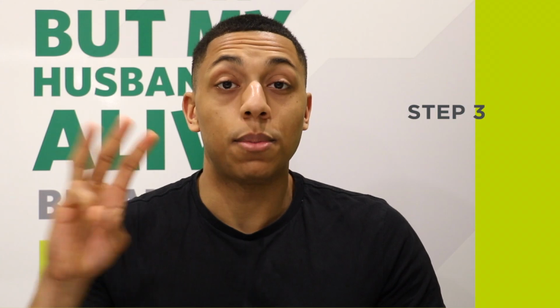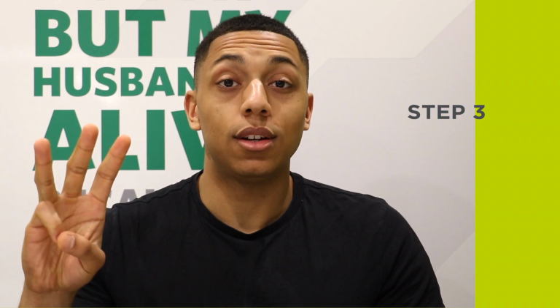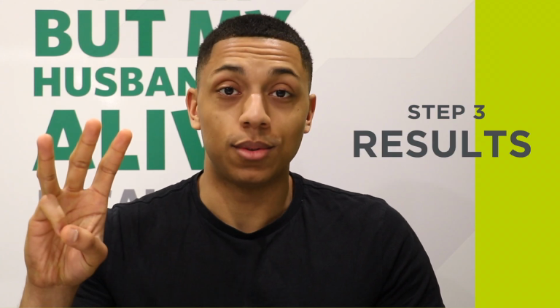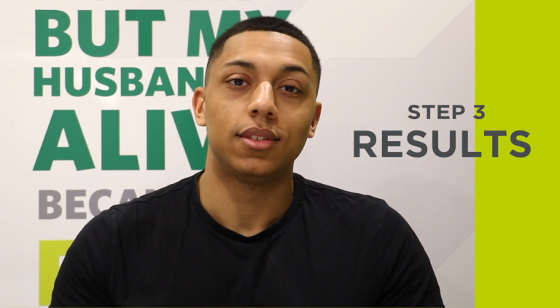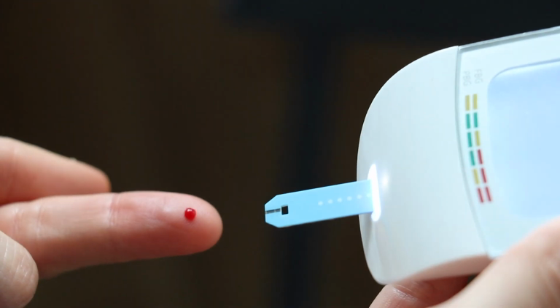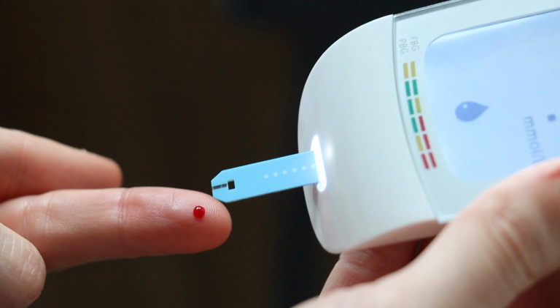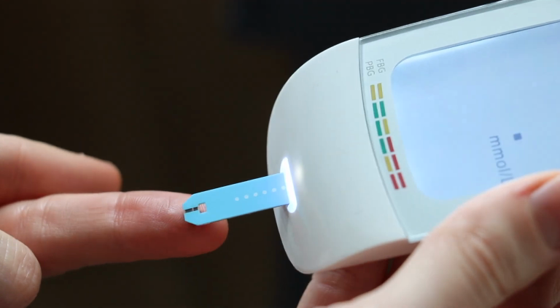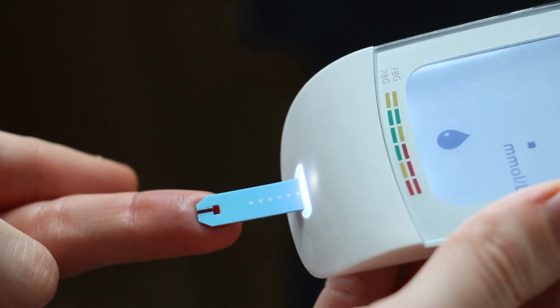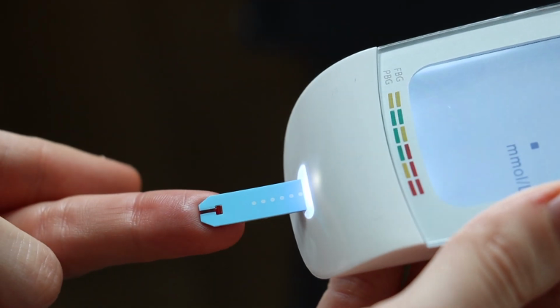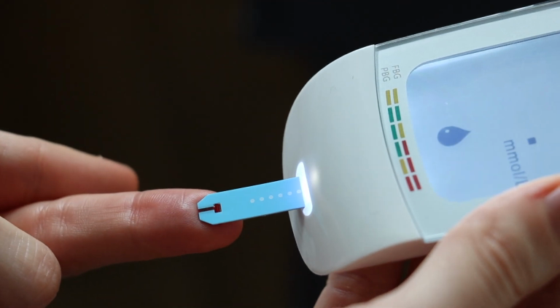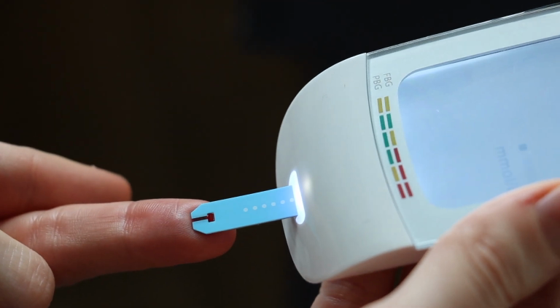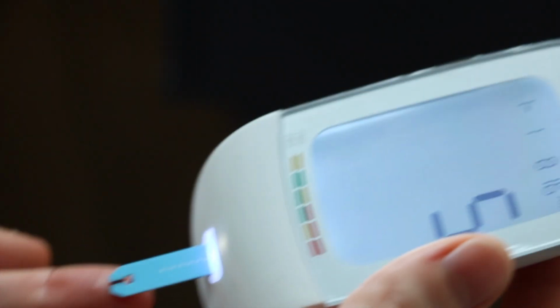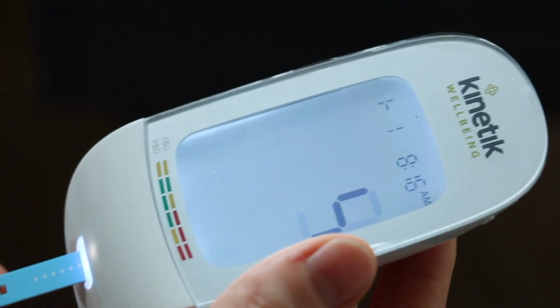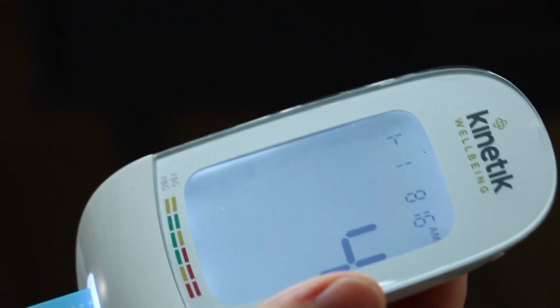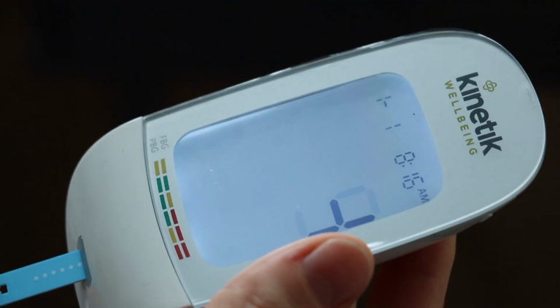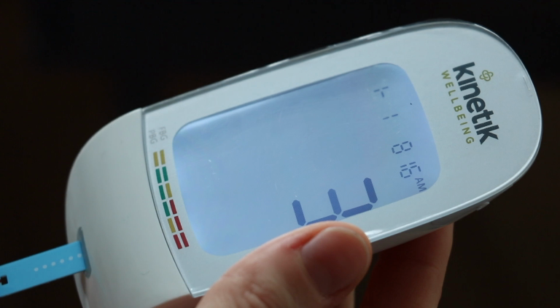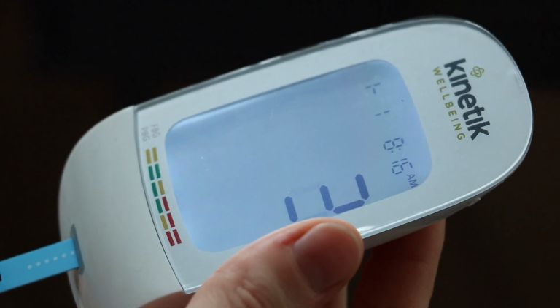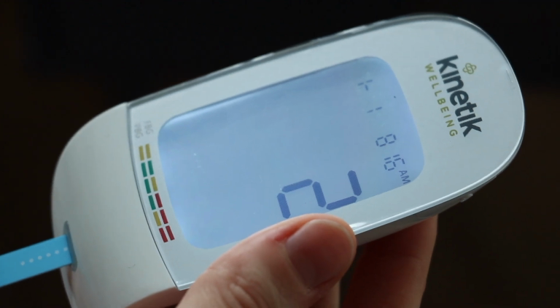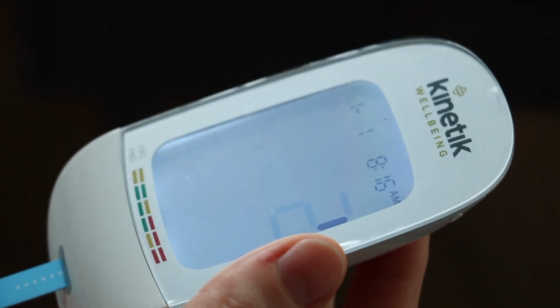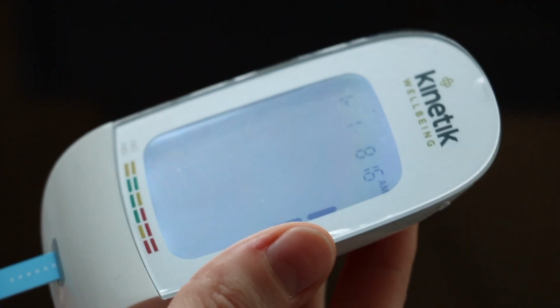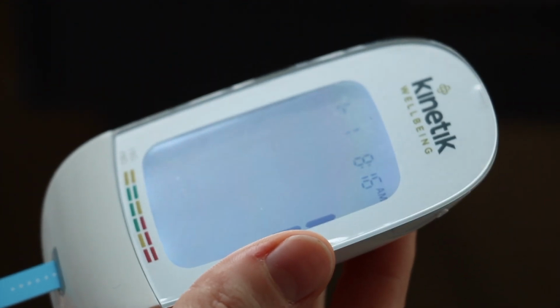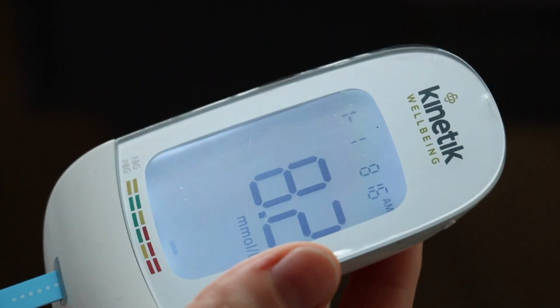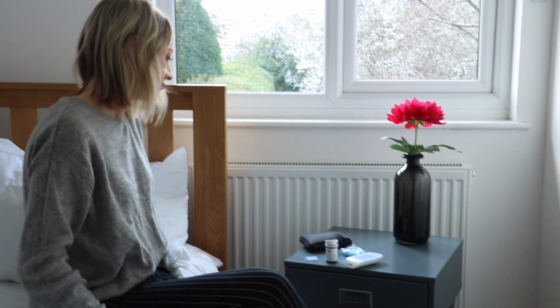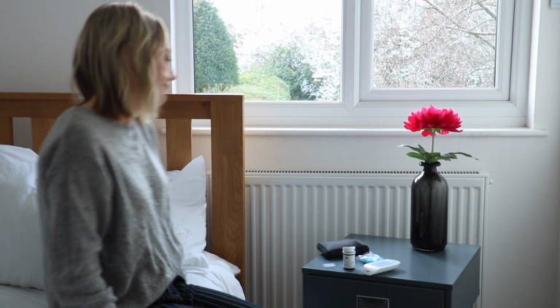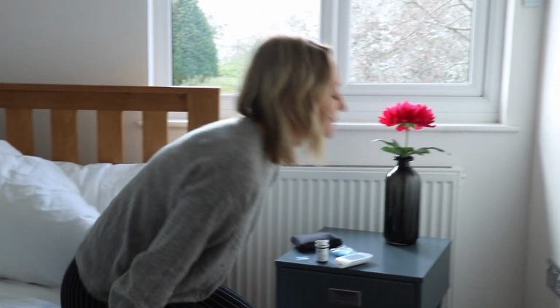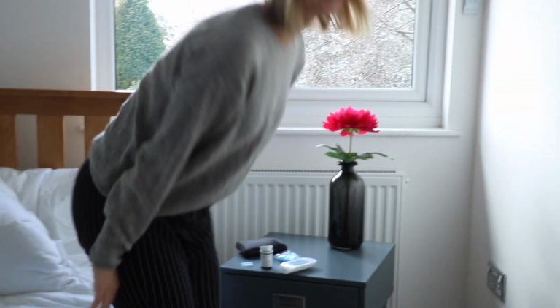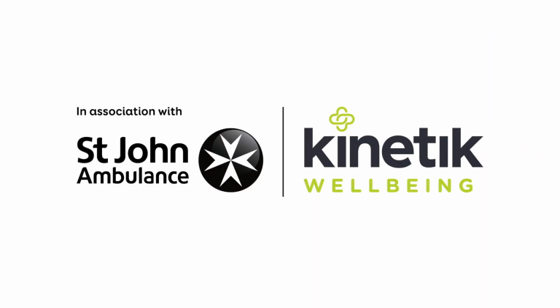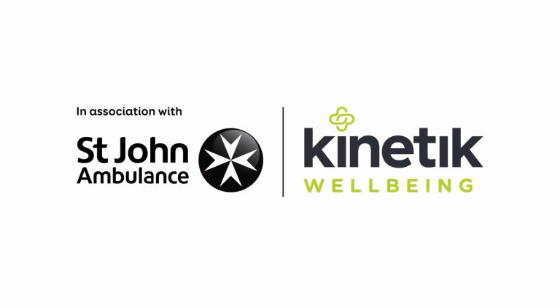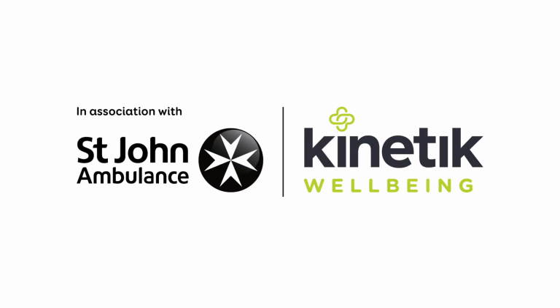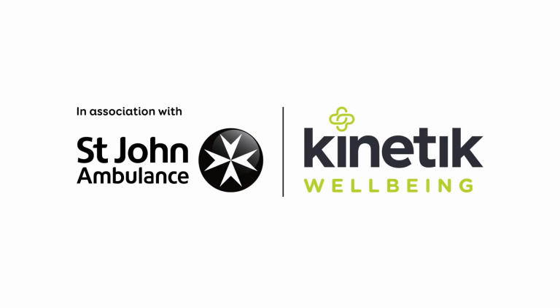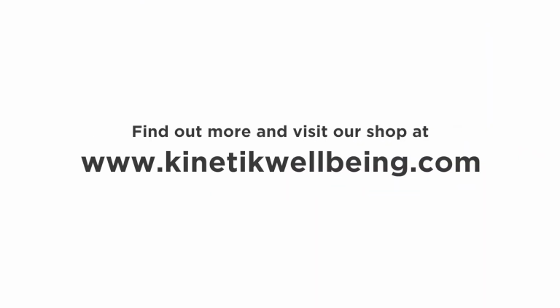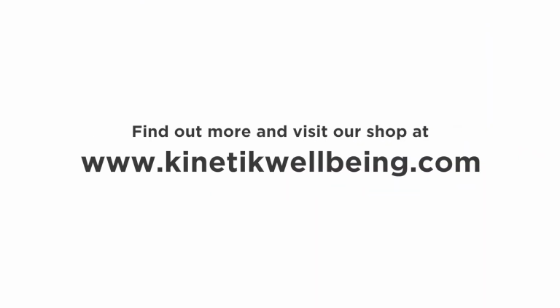Step 3: Results. Hold the device at a 45 degree angle. Touch the blood sample to the end of the test strip. Your reading will appear after five seconds.